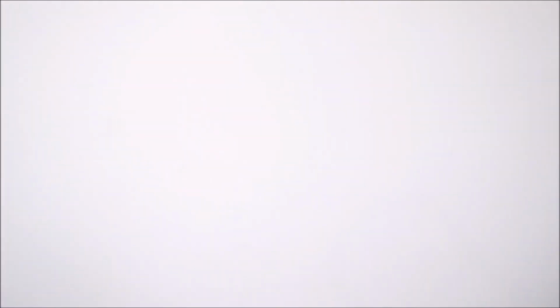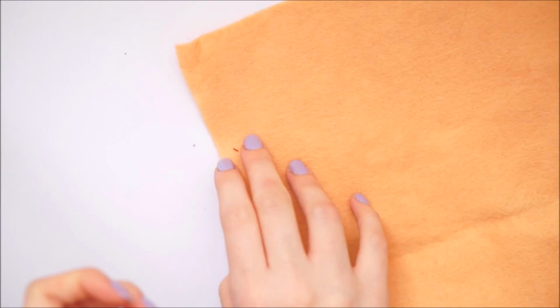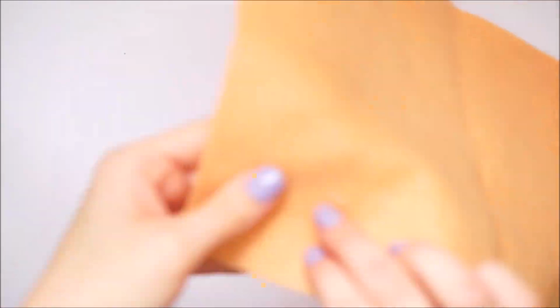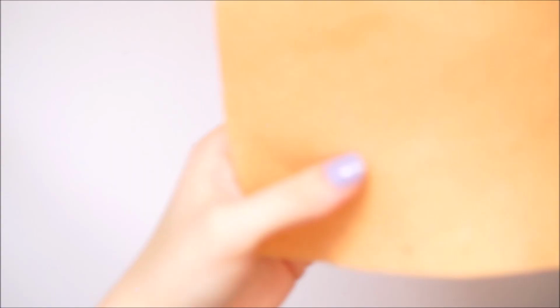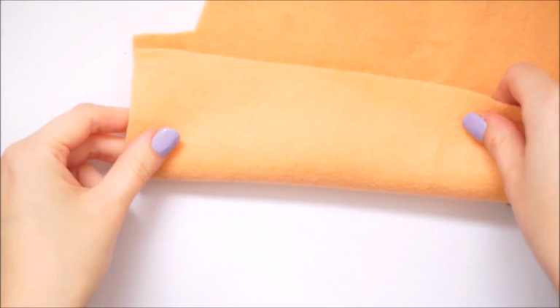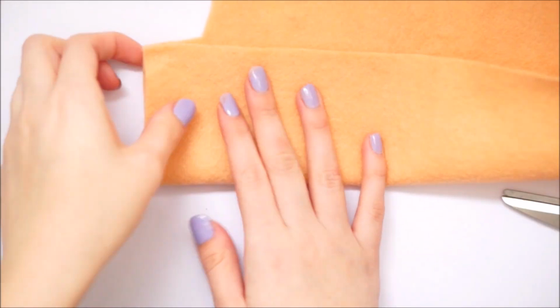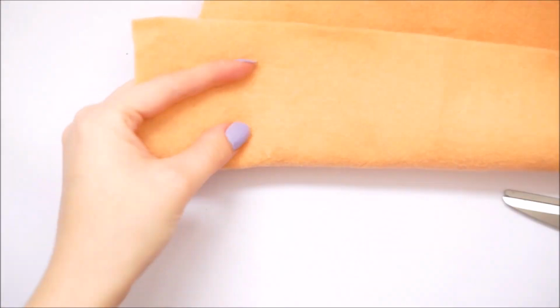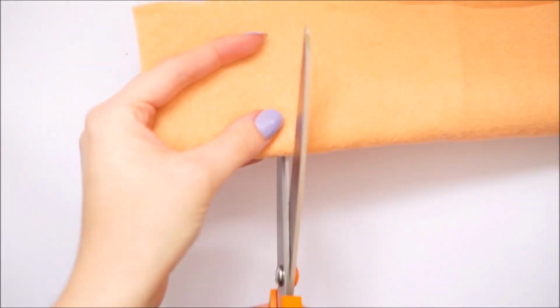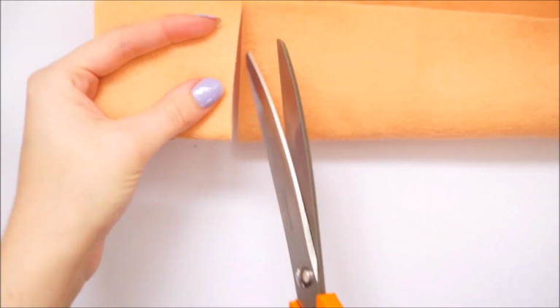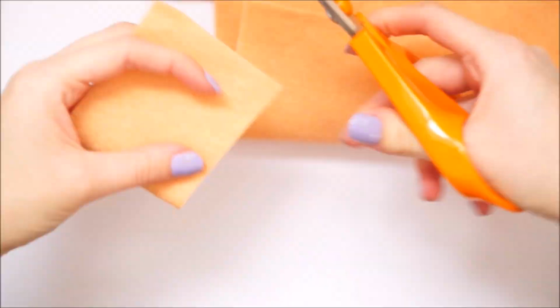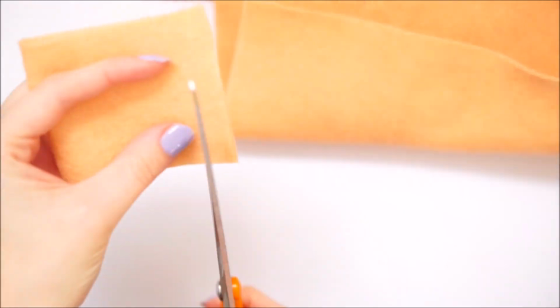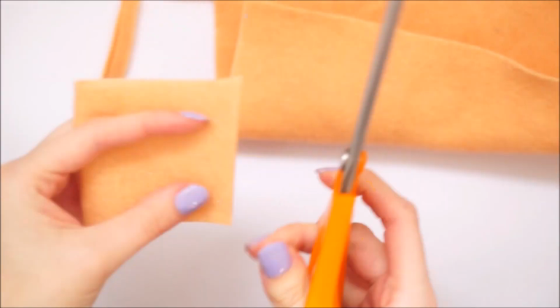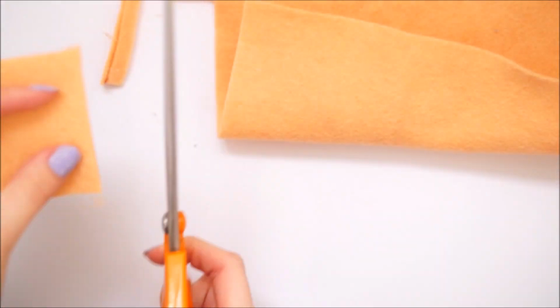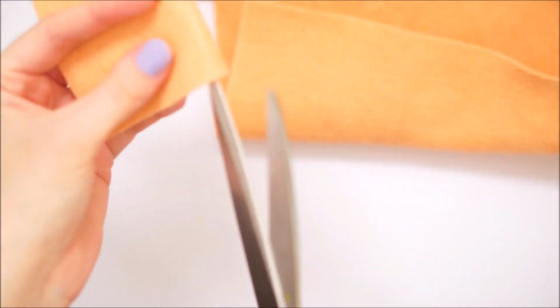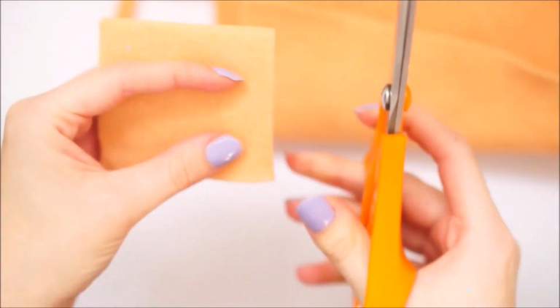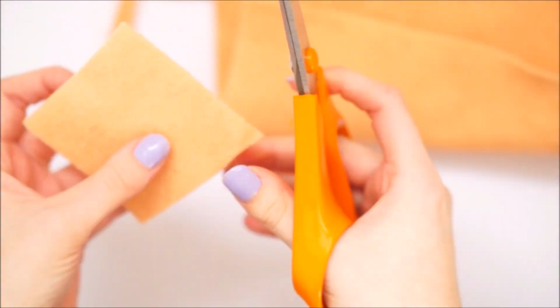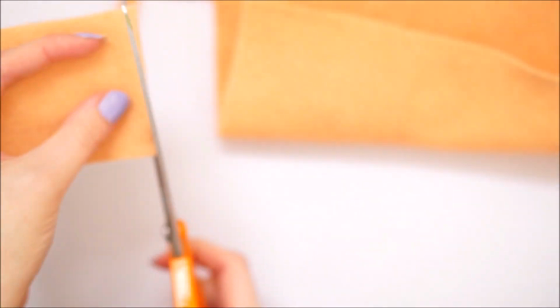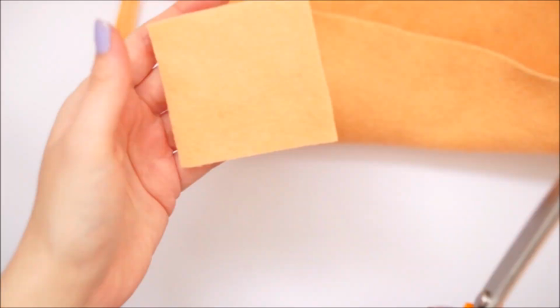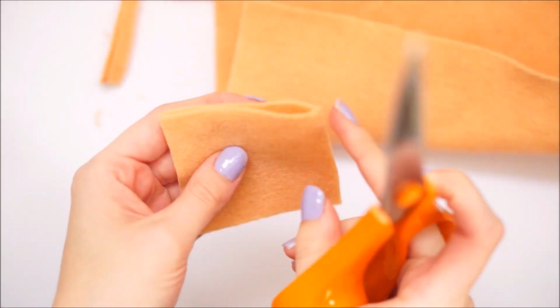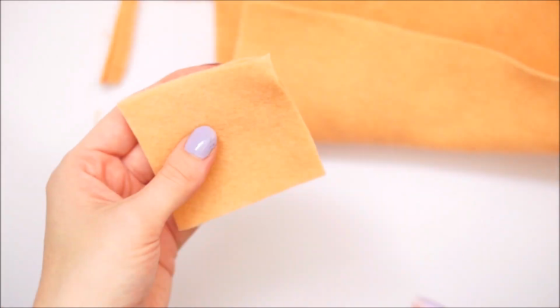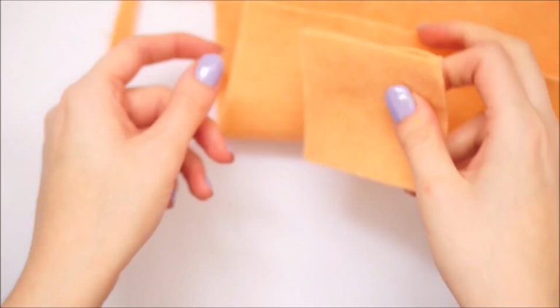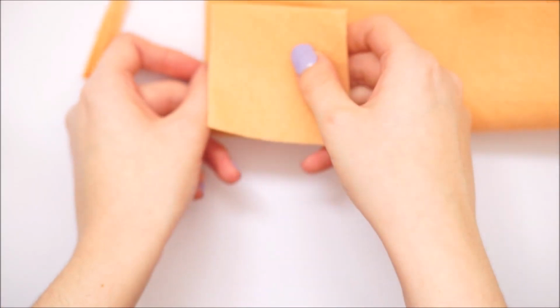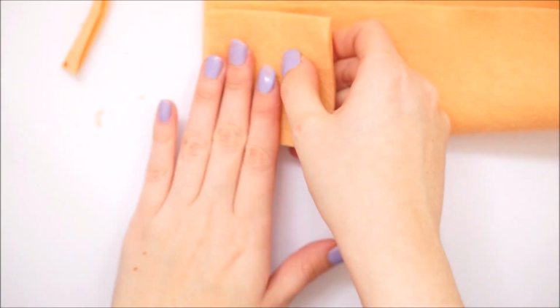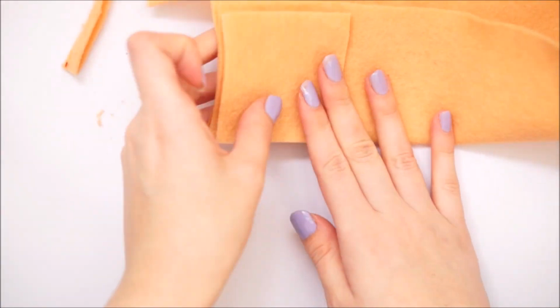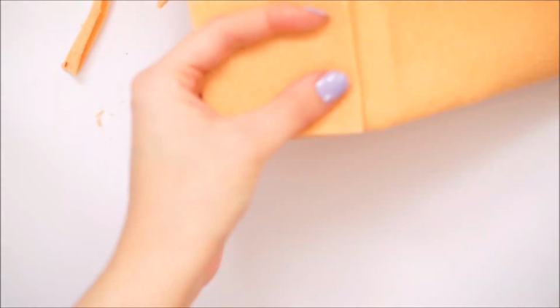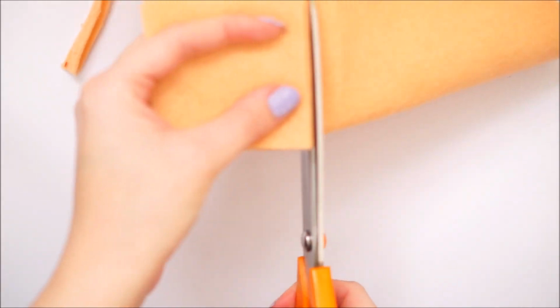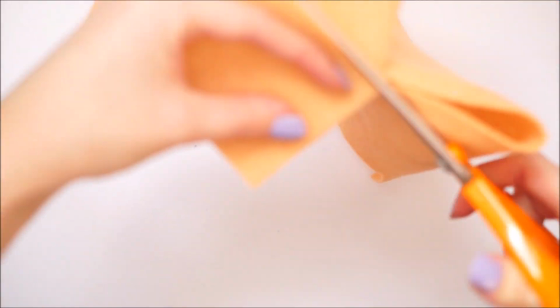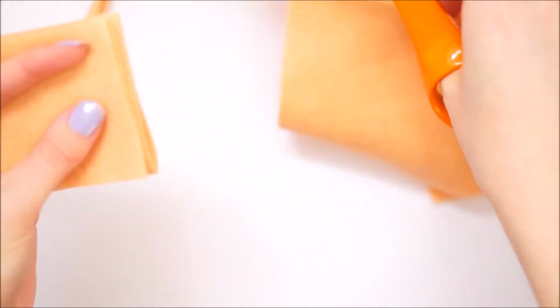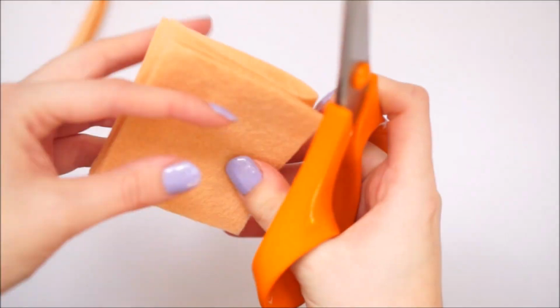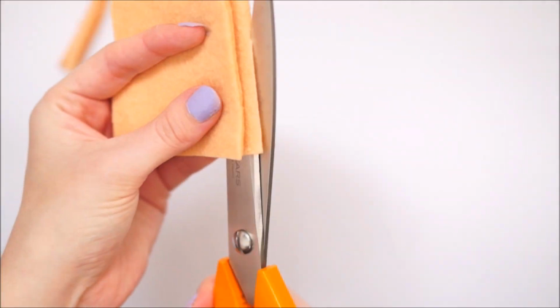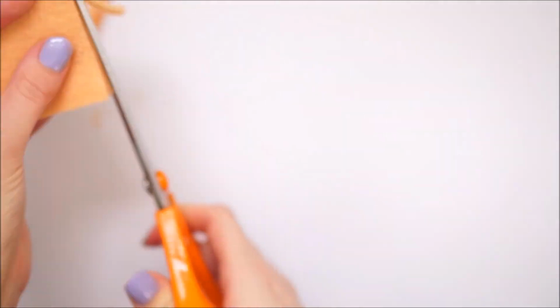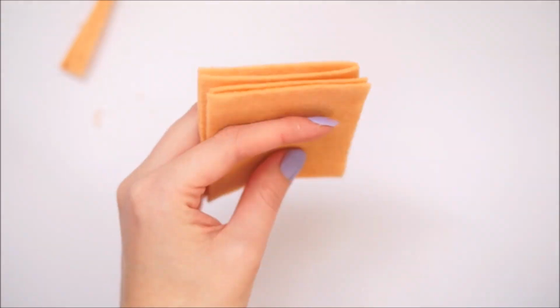To start off with you'll need a kind of biscuity, beigey coloured felt and you'll want to cut out four squares. This will depend on how big you want them, but just cut them to whatever size you feel like you want your plushie to be.